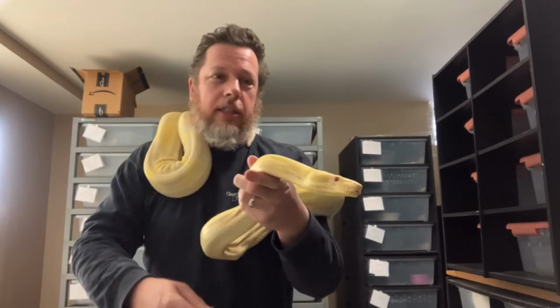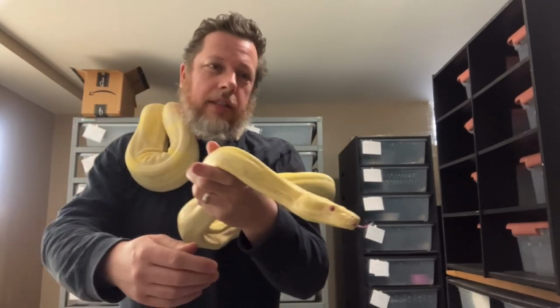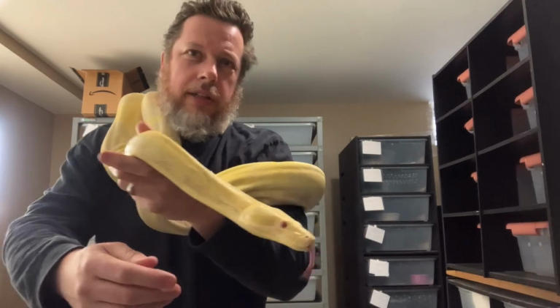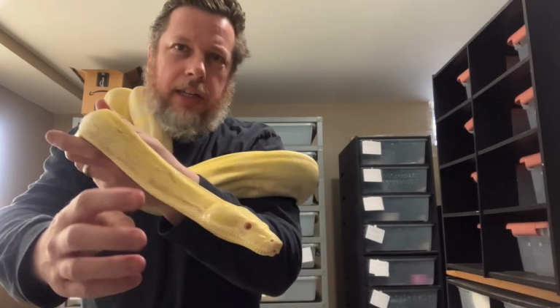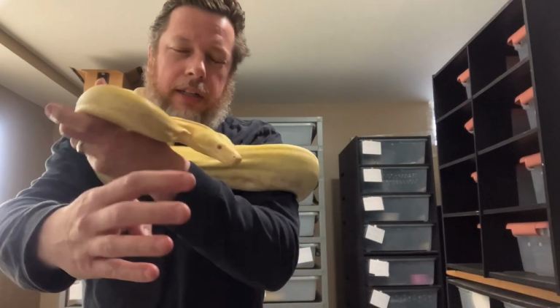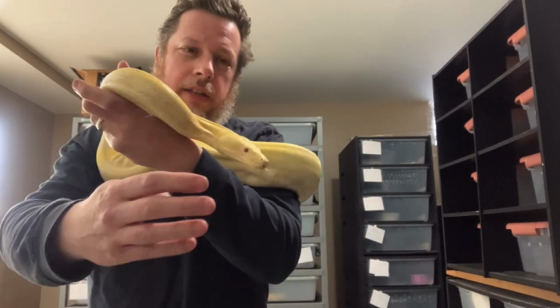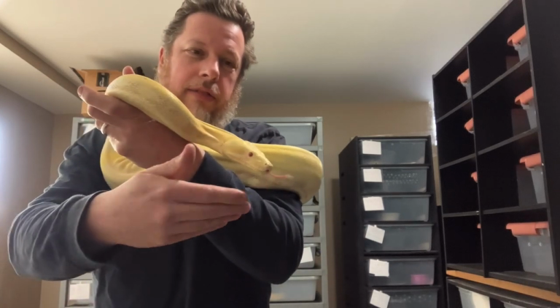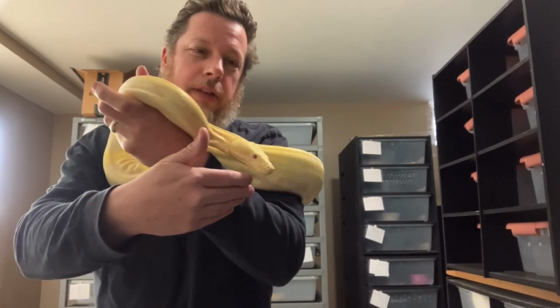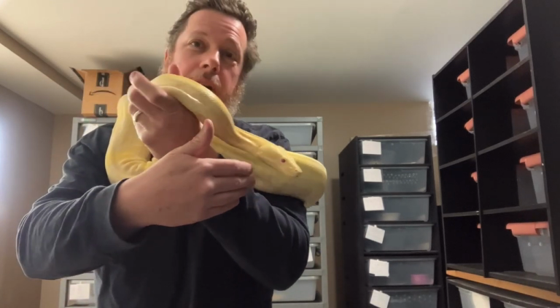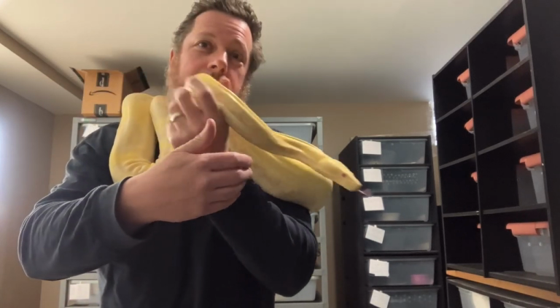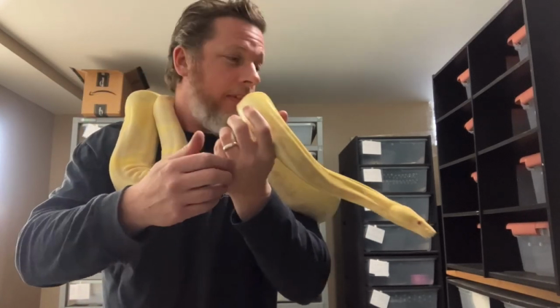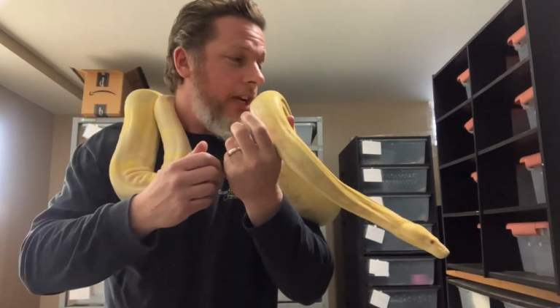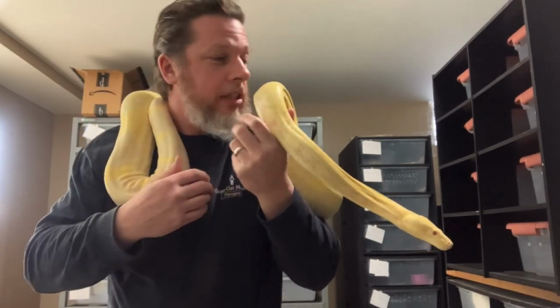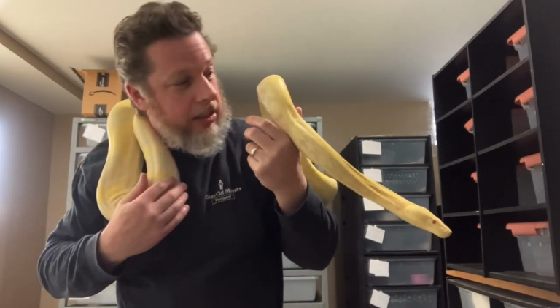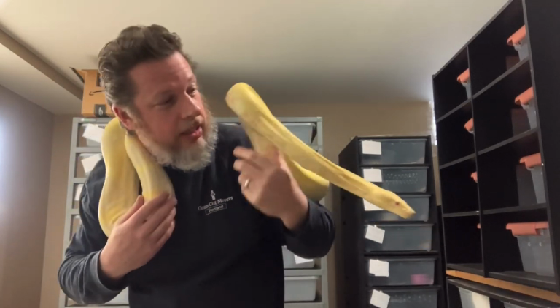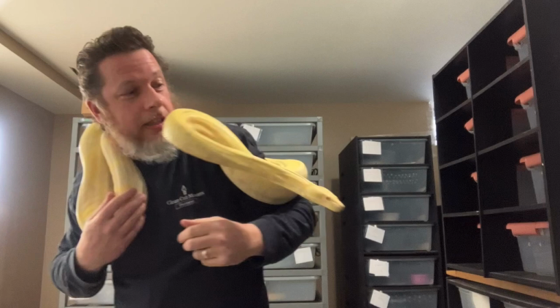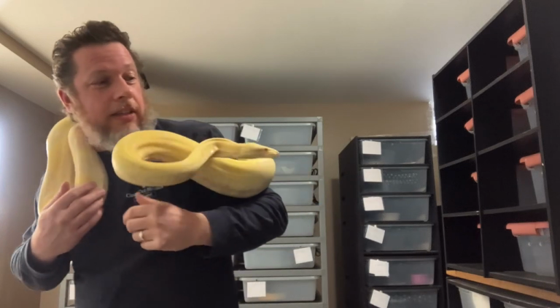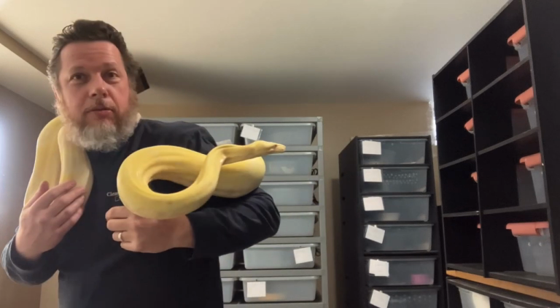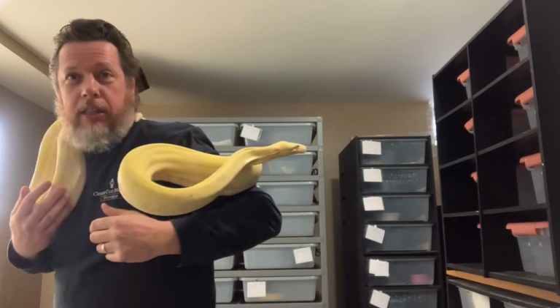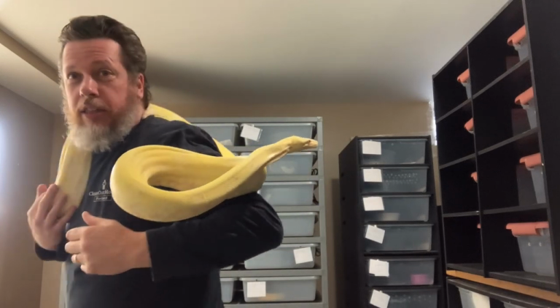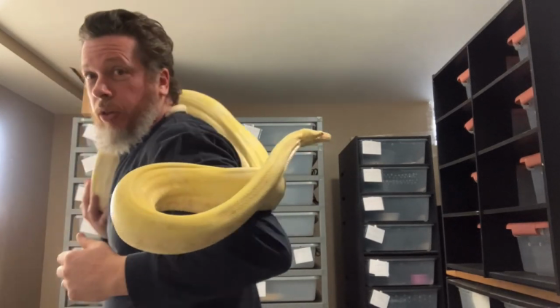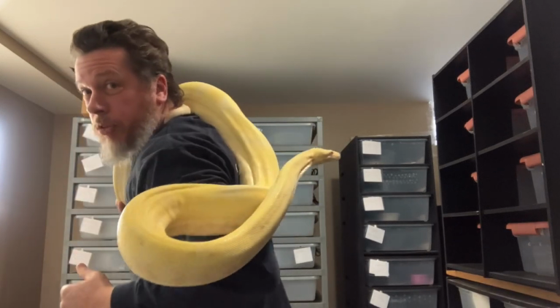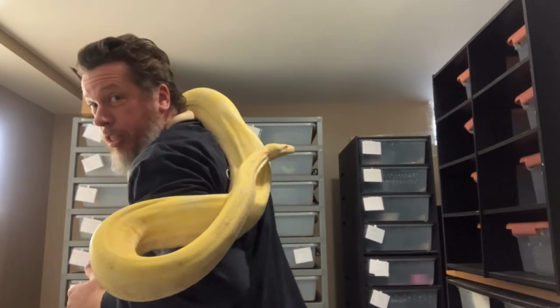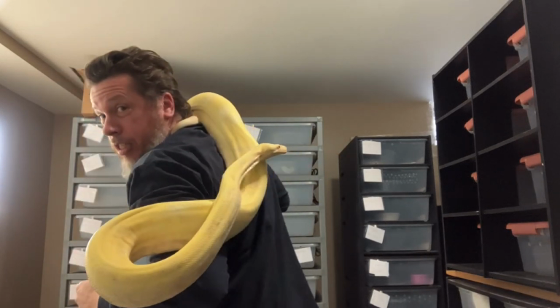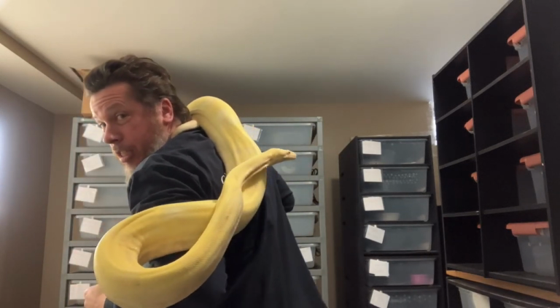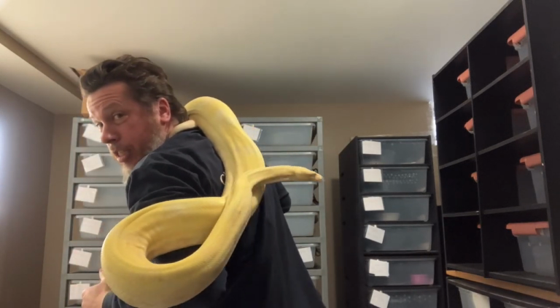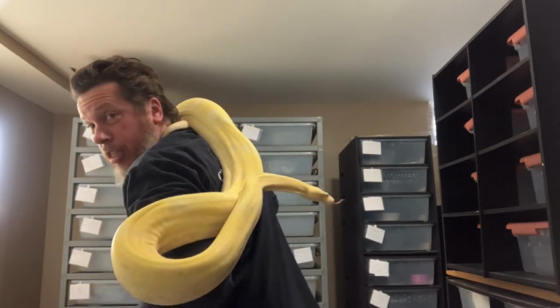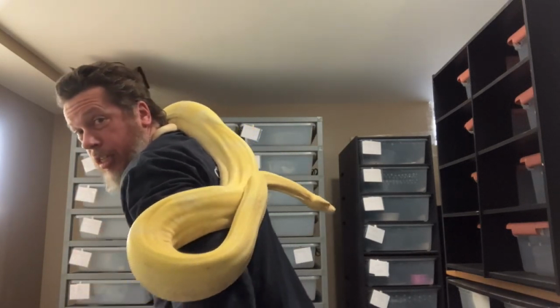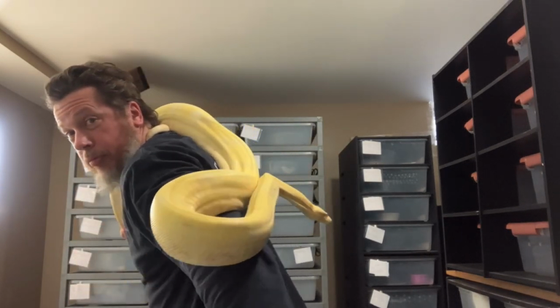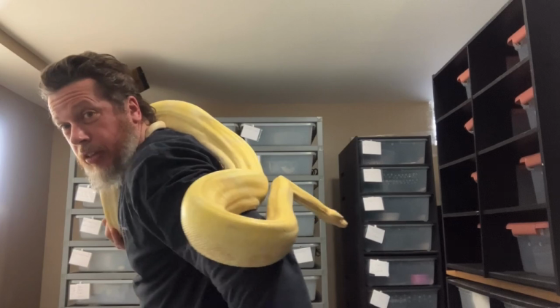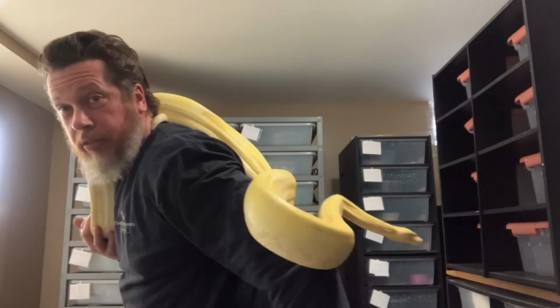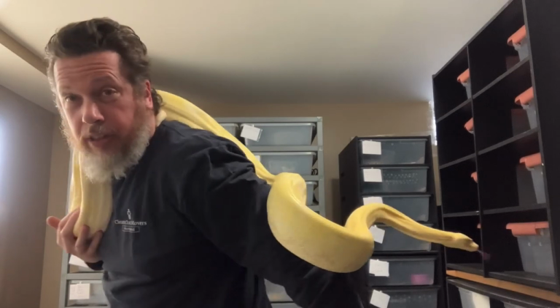See, he's really docile. I'm sorry — he'll probably bite me on camera for the first time. But these are cool animals. They clearly get very large.